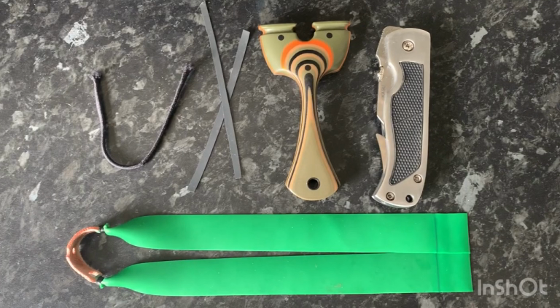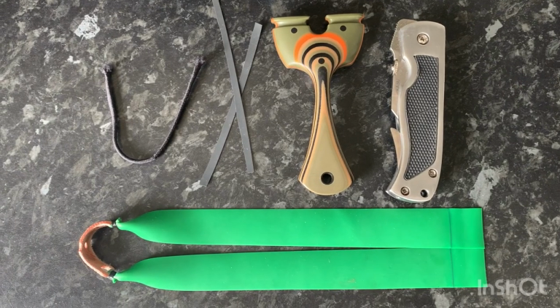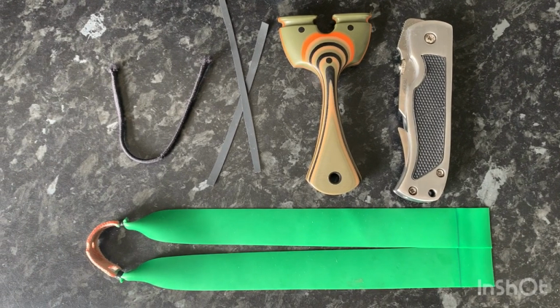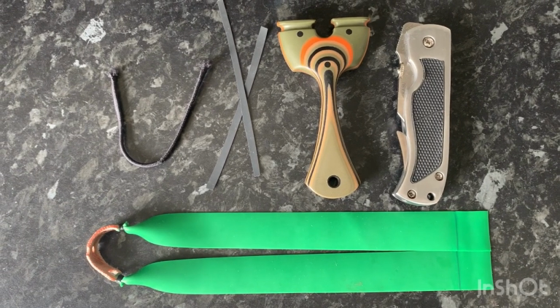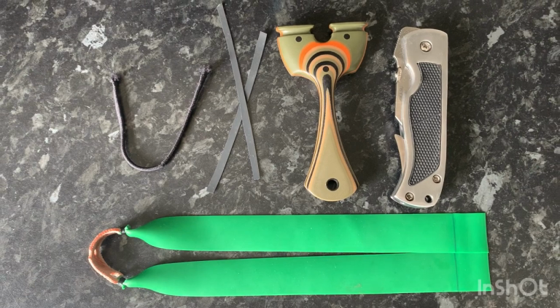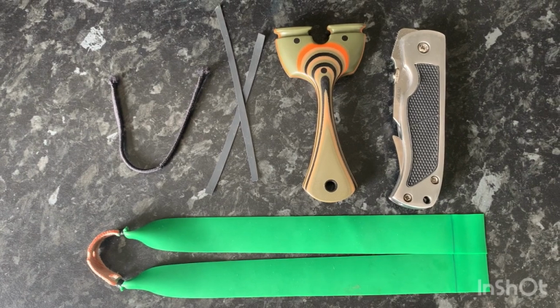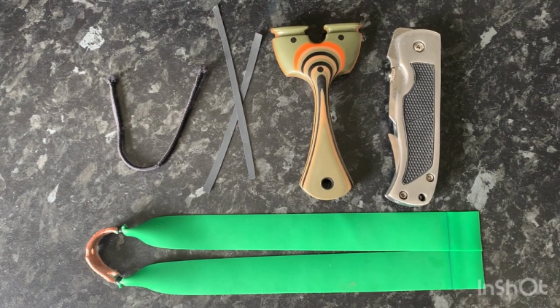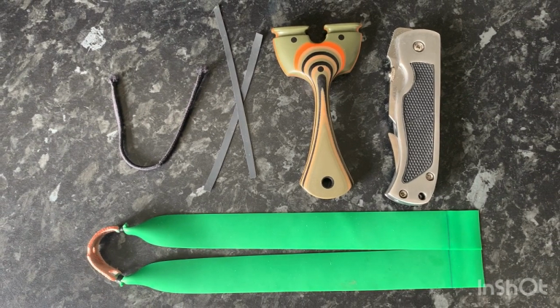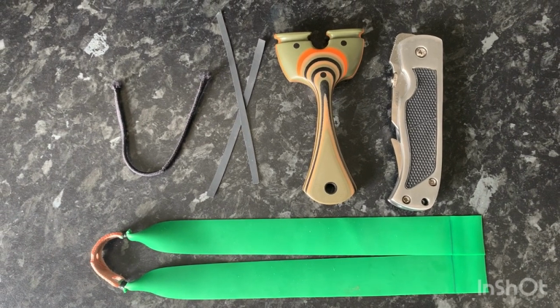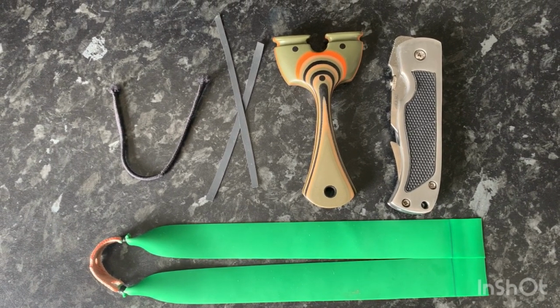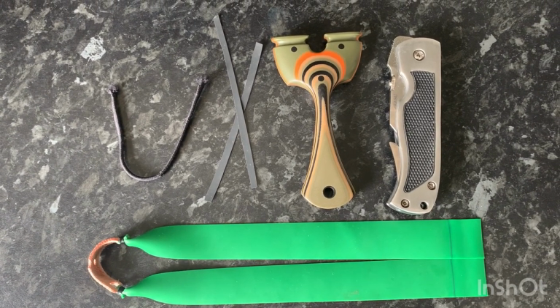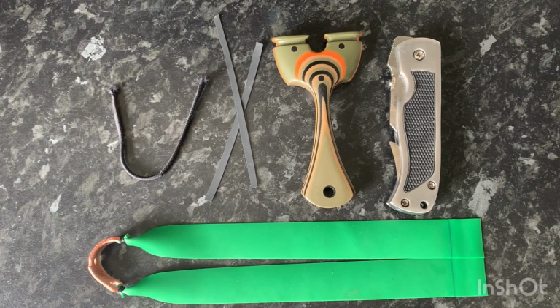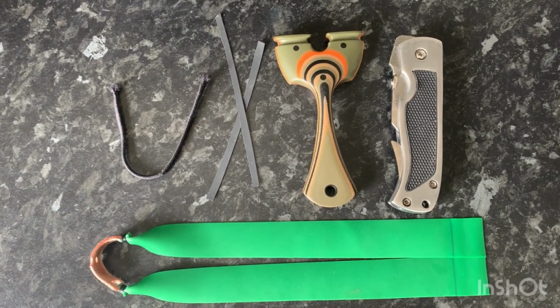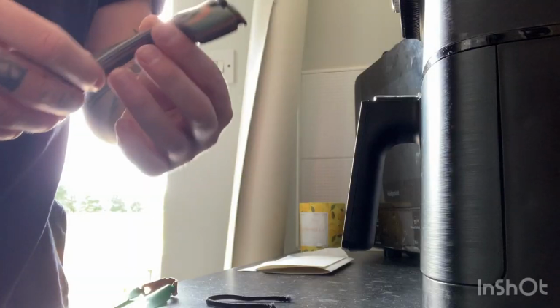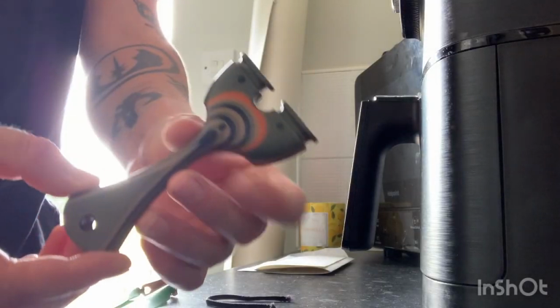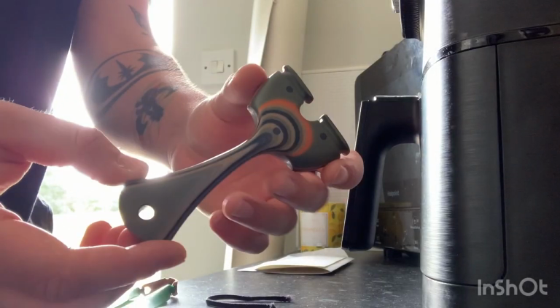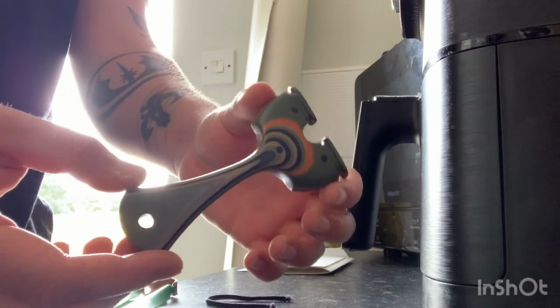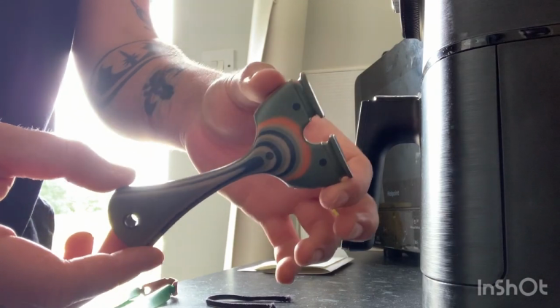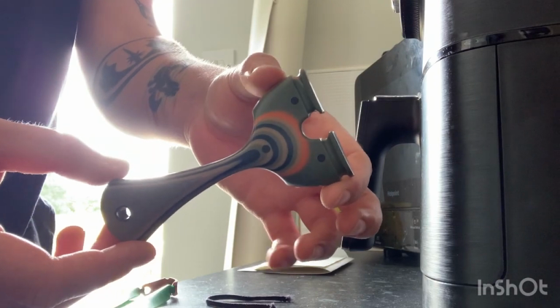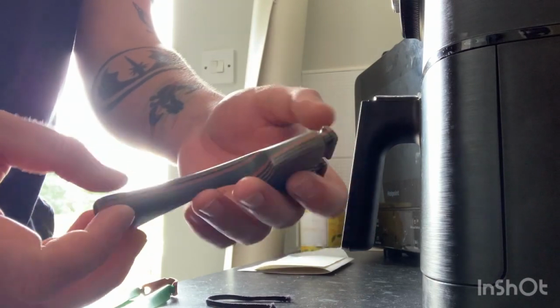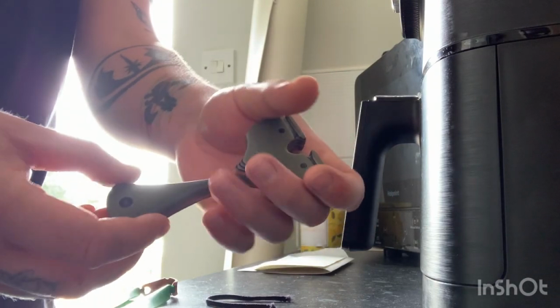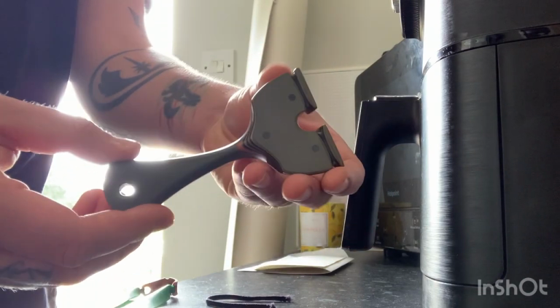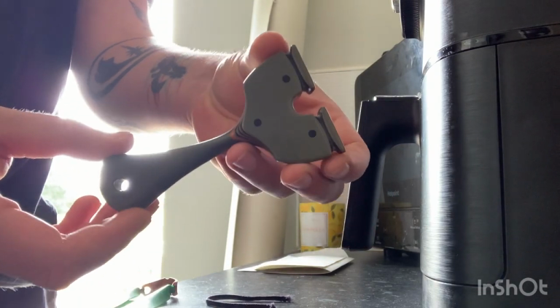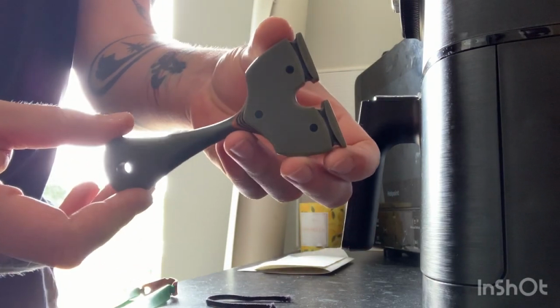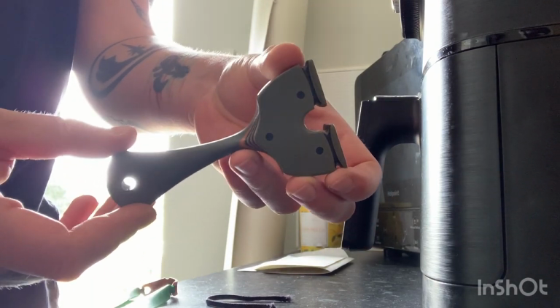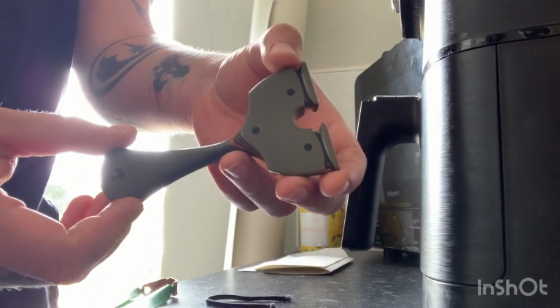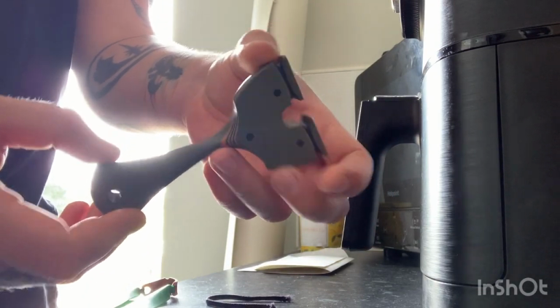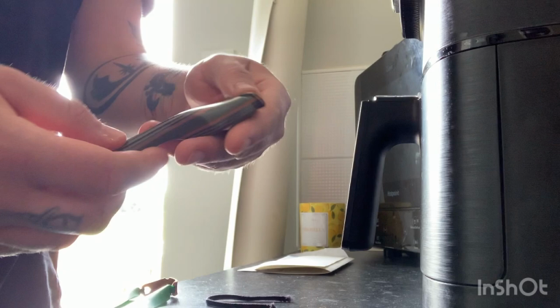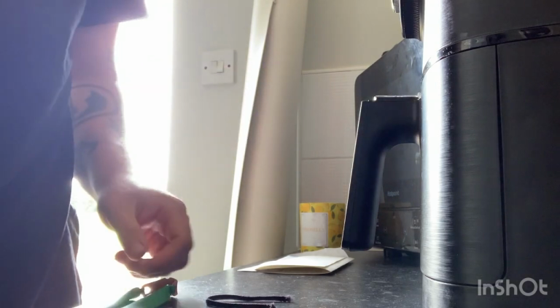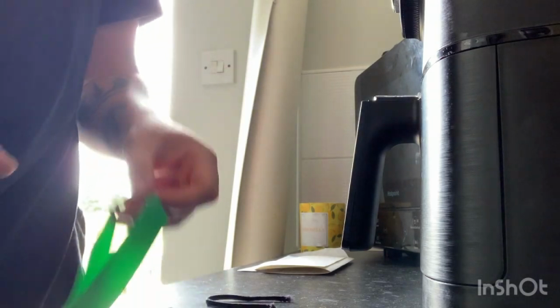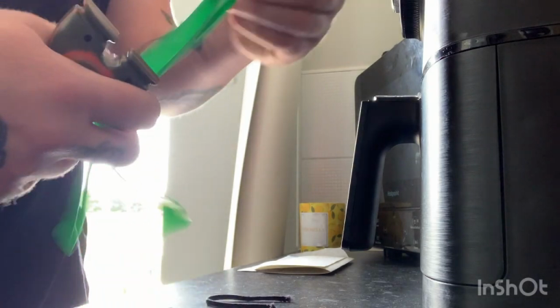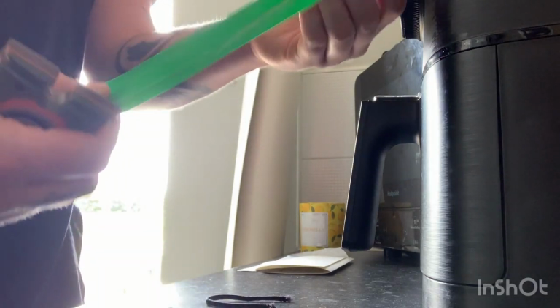Things you'll need: your PFS catapult, a knife, your band set, some band ties, and some string. I have my catapult here — I'm using the Apex Pro Hunter by John Jeffrey's Custom Catapults.